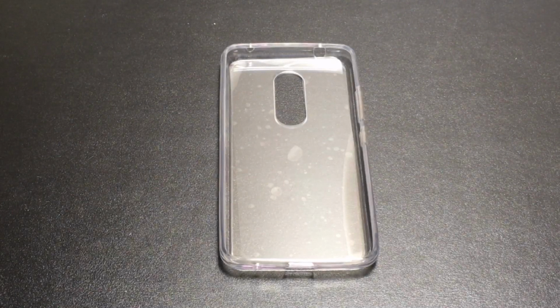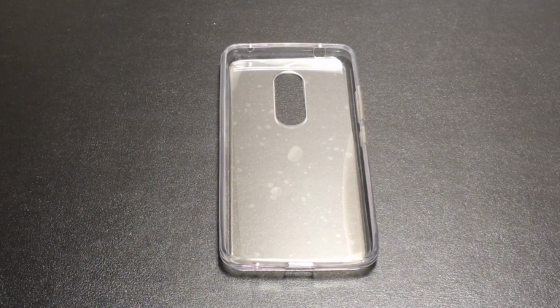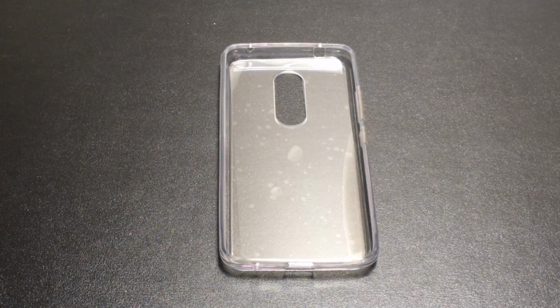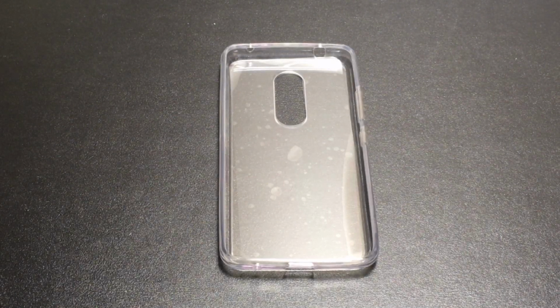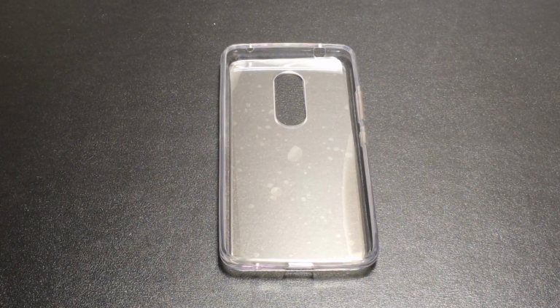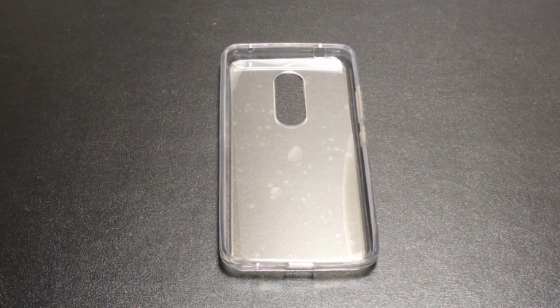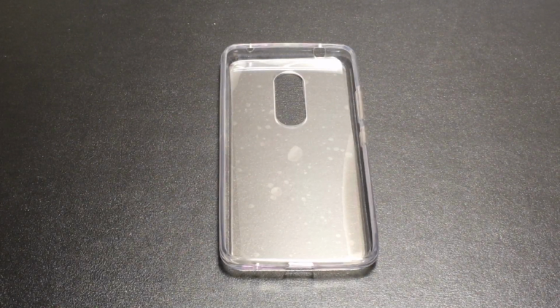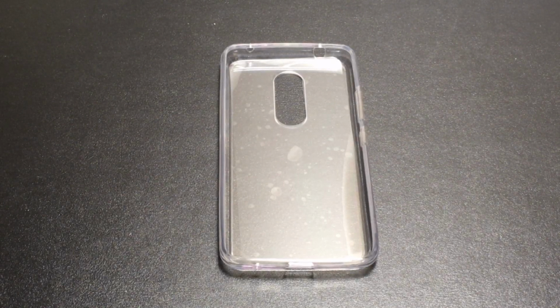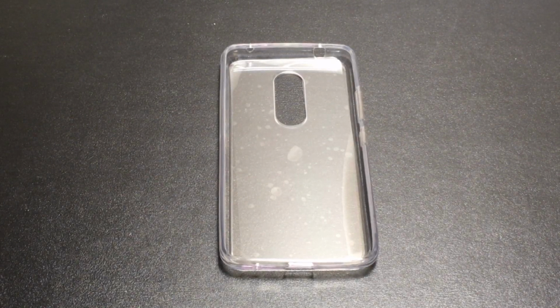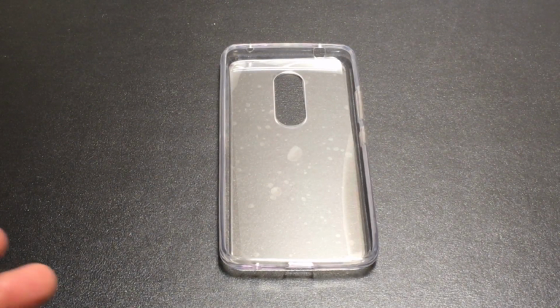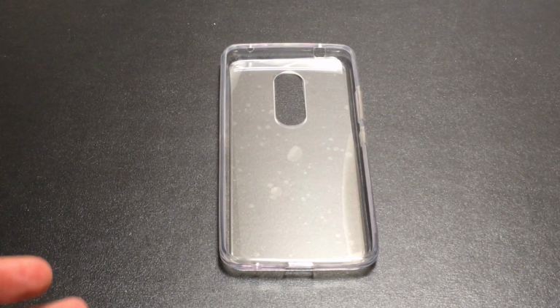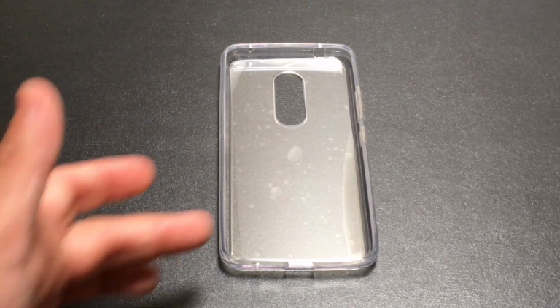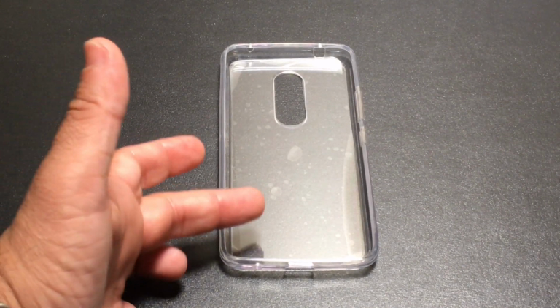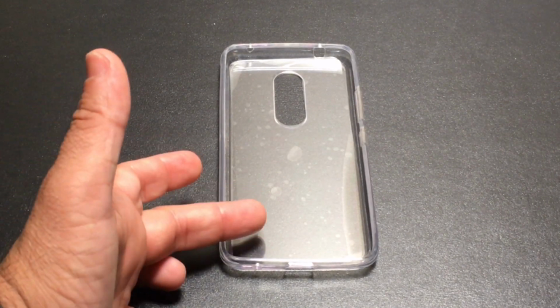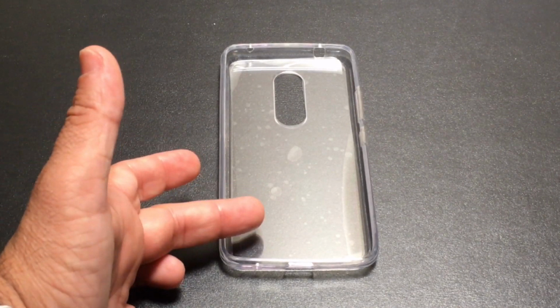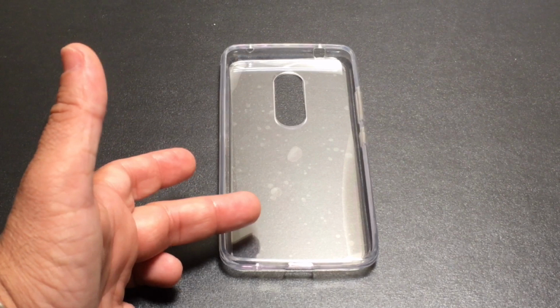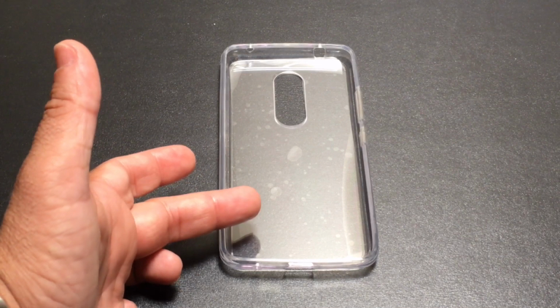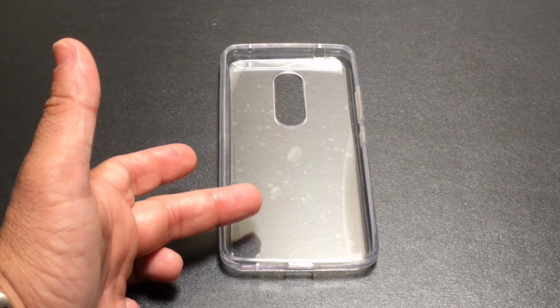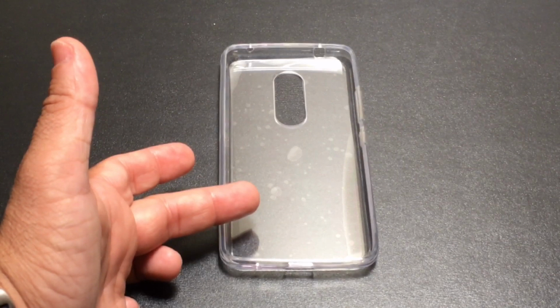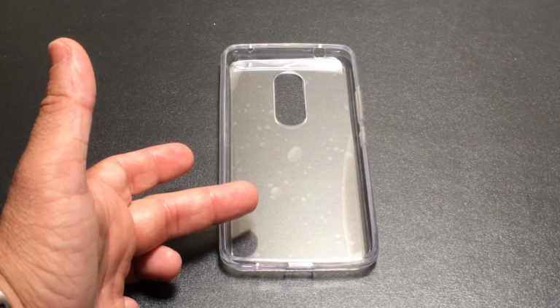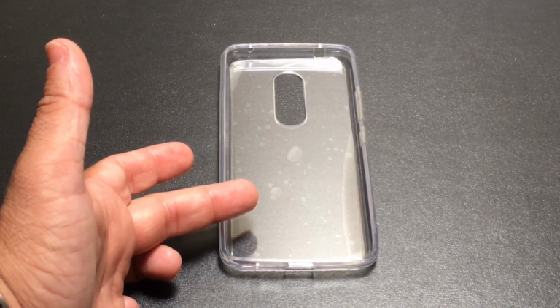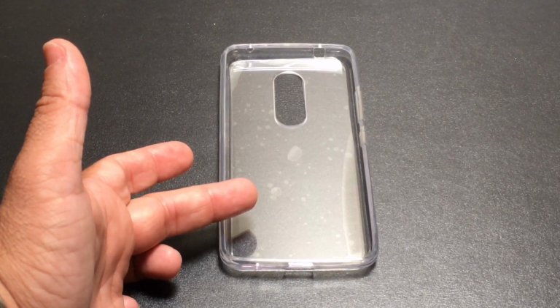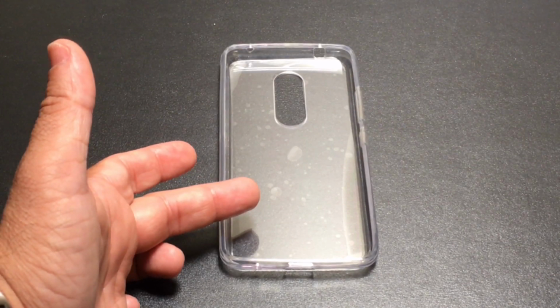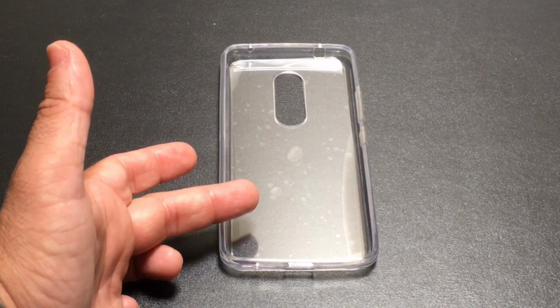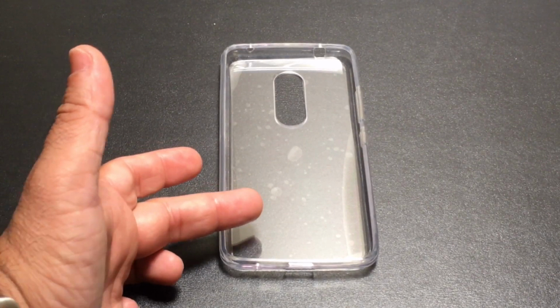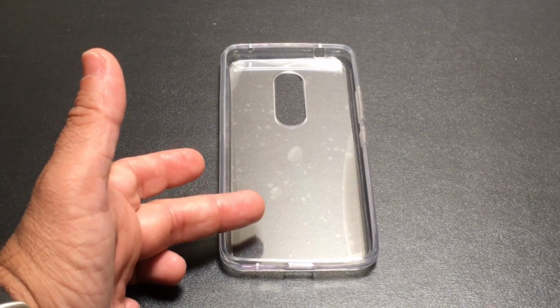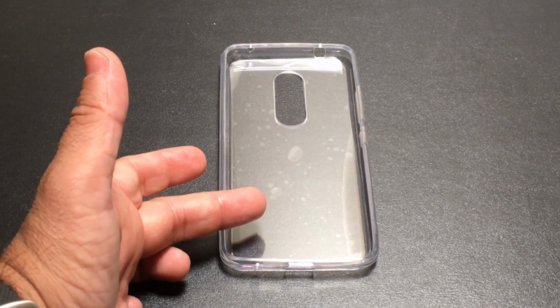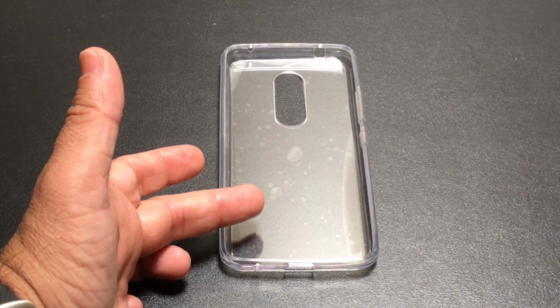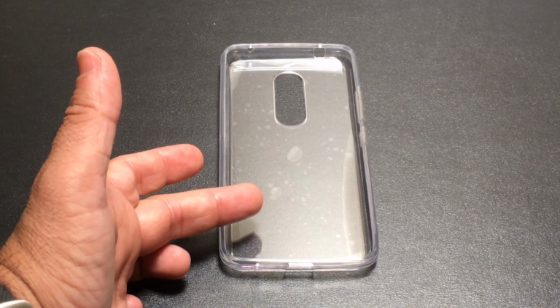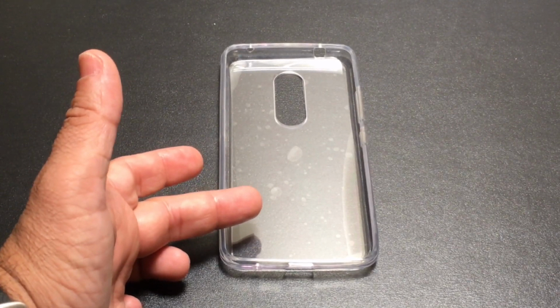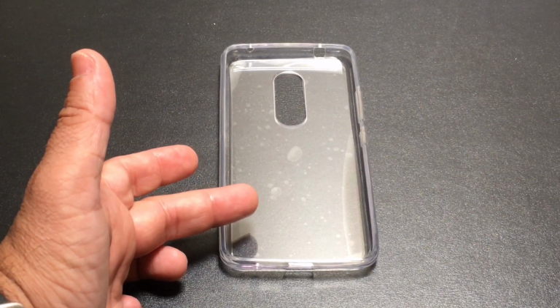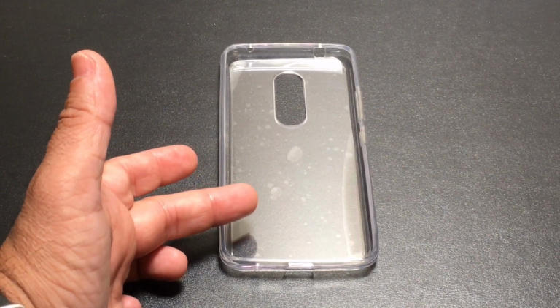Hi guys, ZBP Man here with Taiwits for me and today I want to take a look at a case for the ZTE Exxon 7. This case is brought to us by CoverOn.